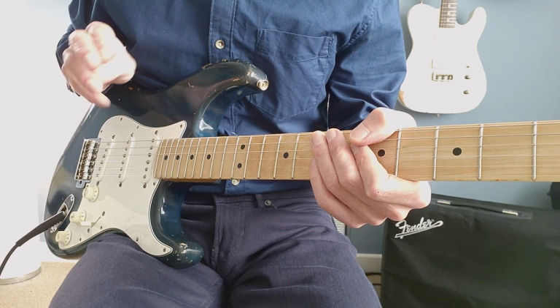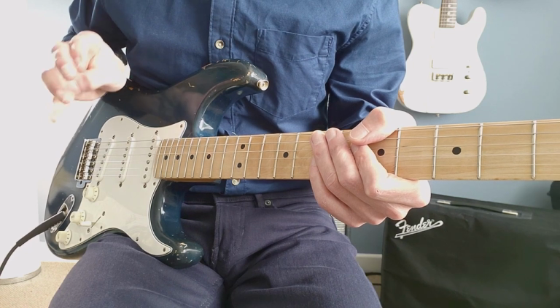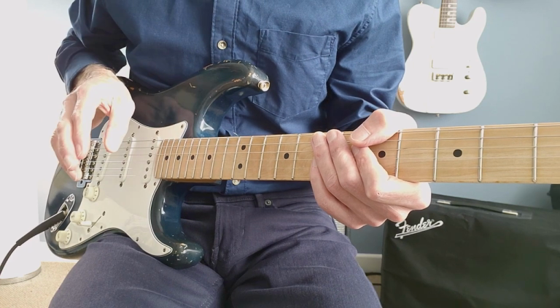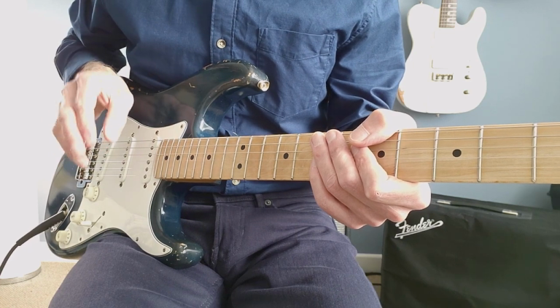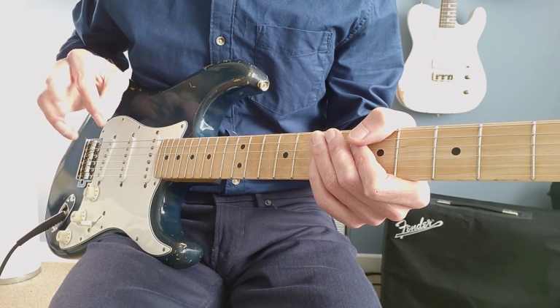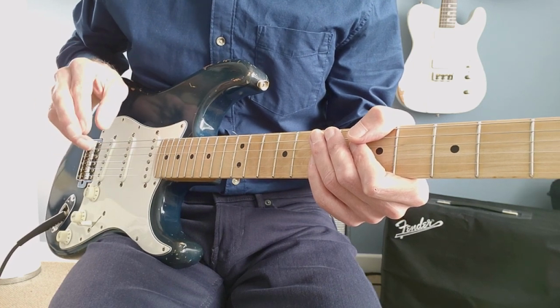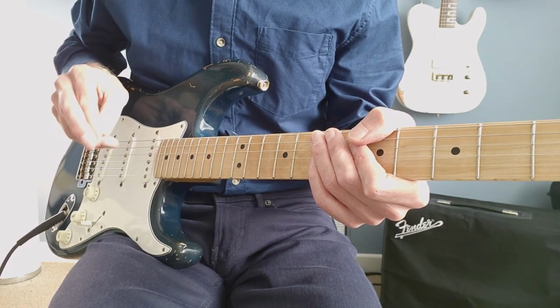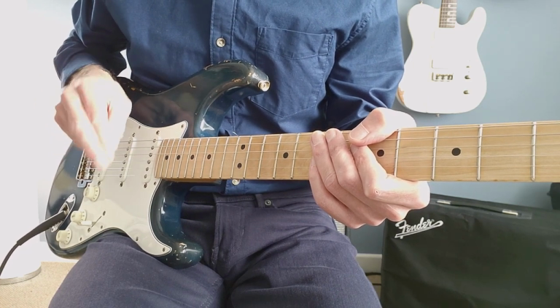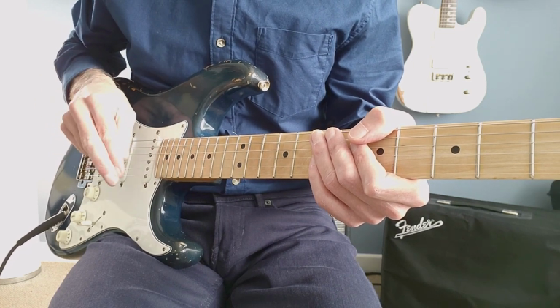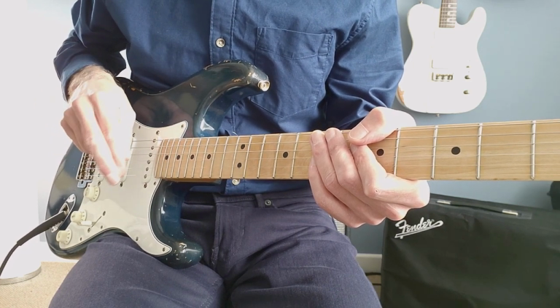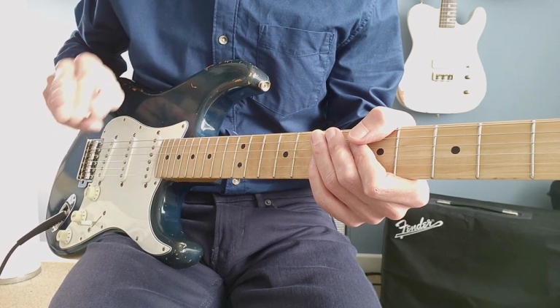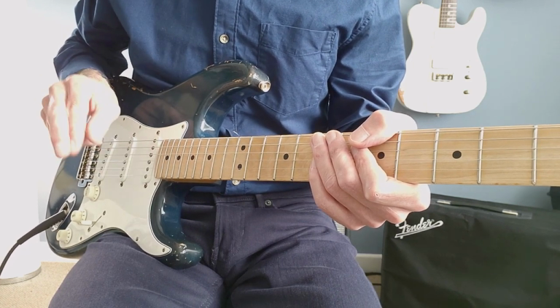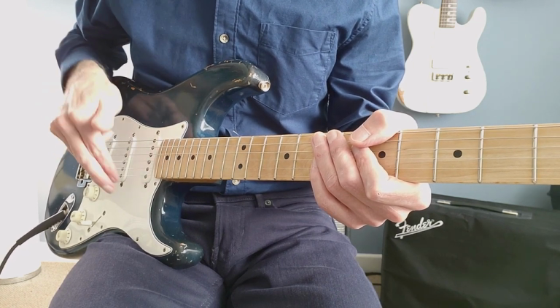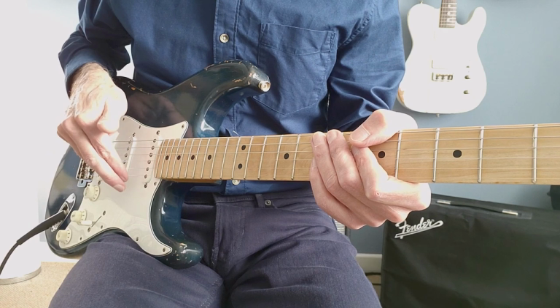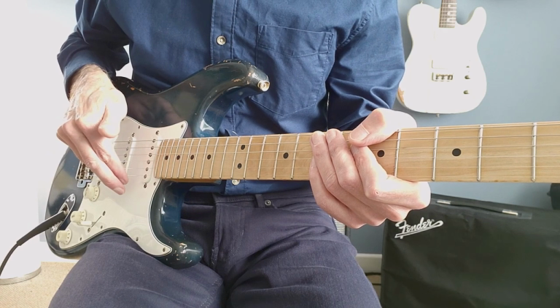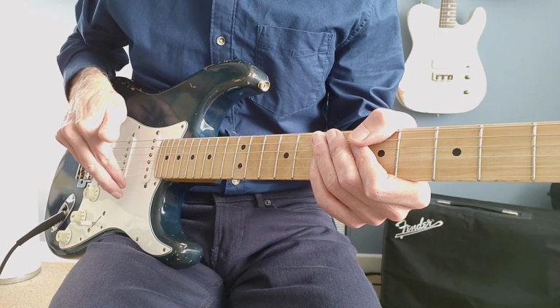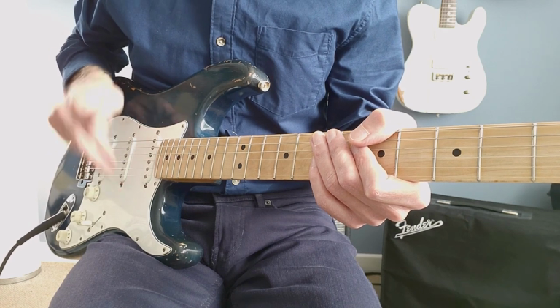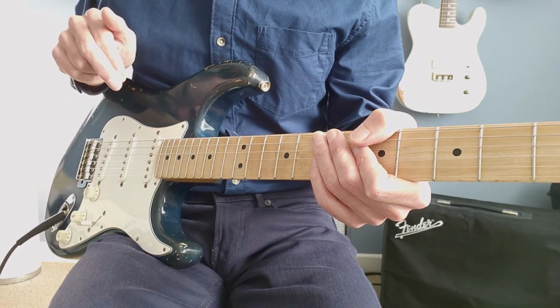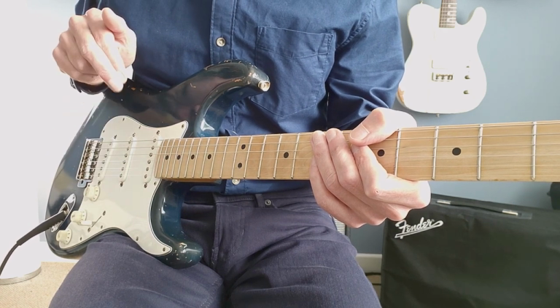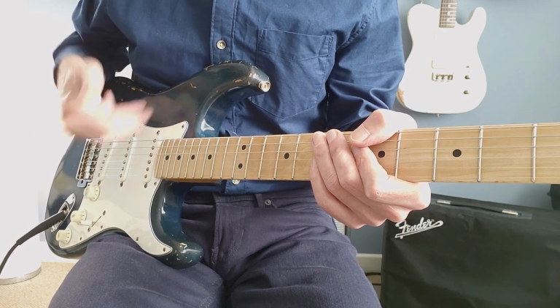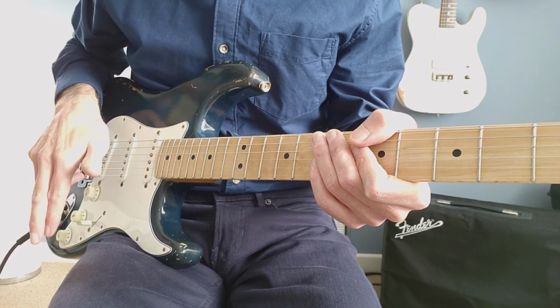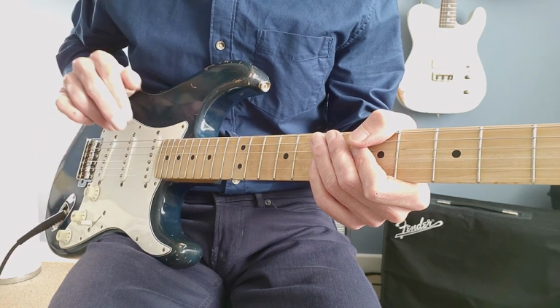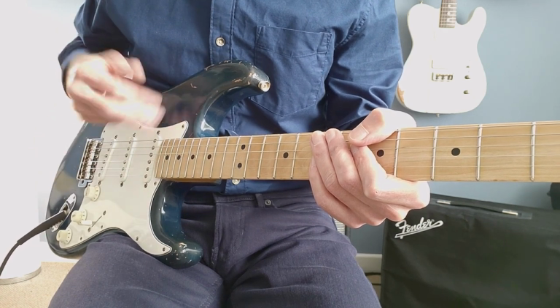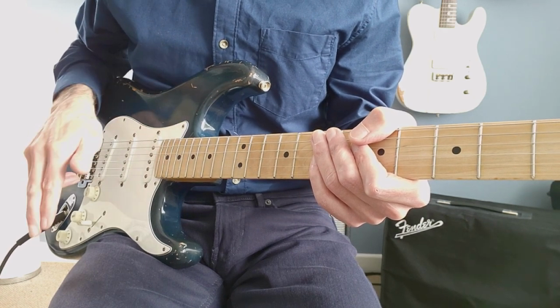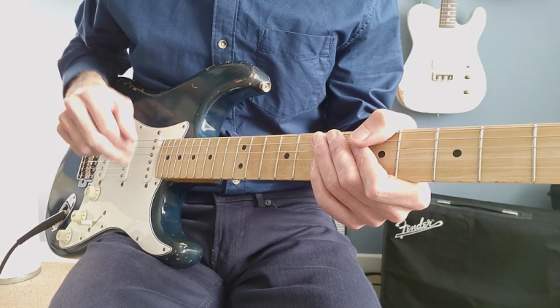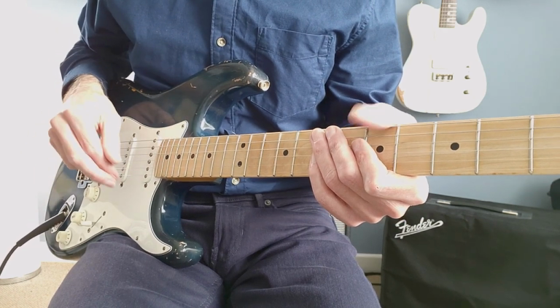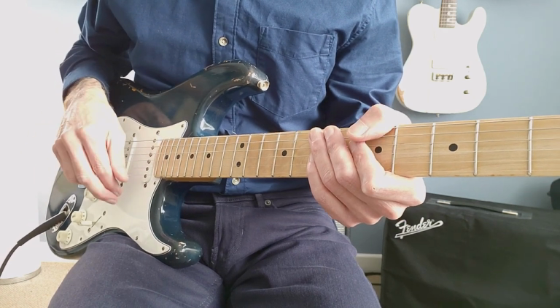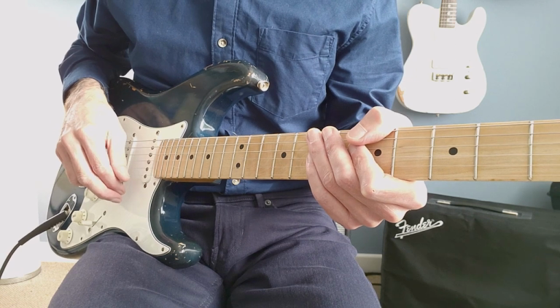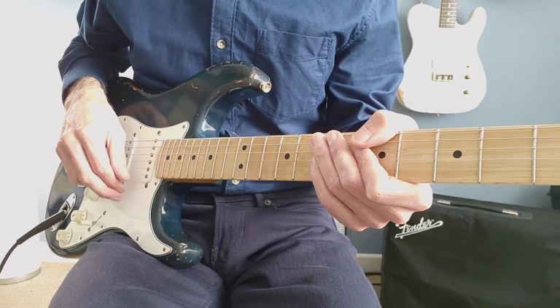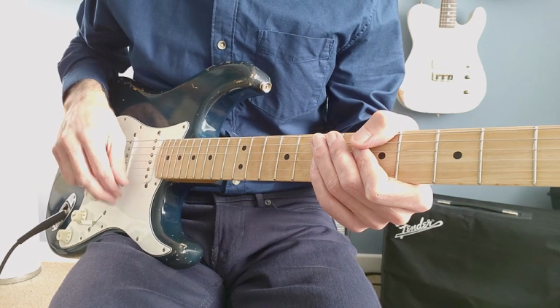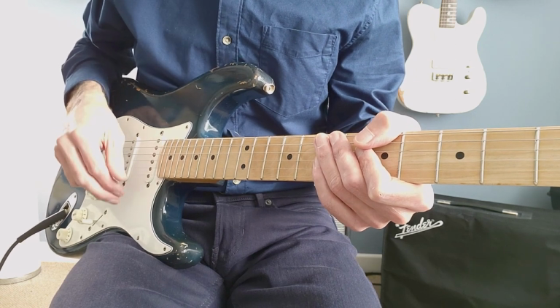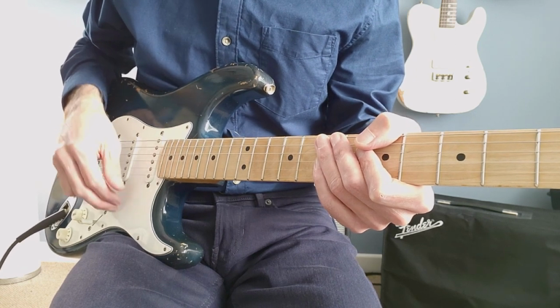On the 'one and' count, what we want to do is put this double rake coming upwards and then the normal strumming afterwards, so it would be something like this.